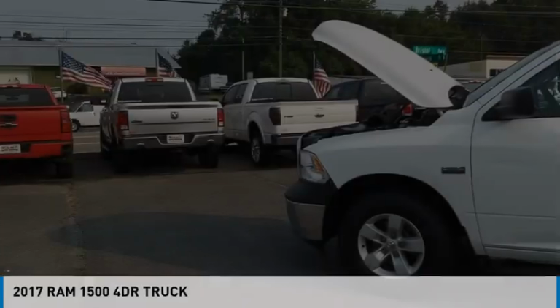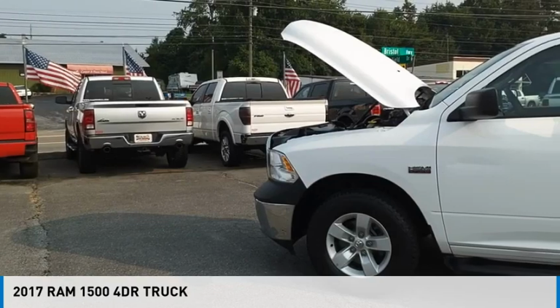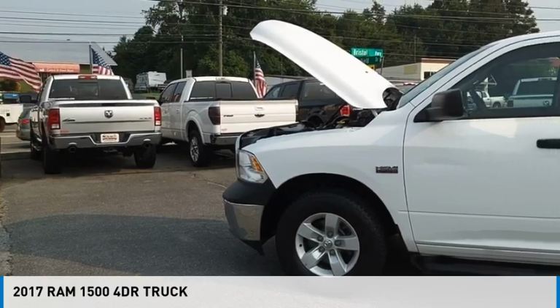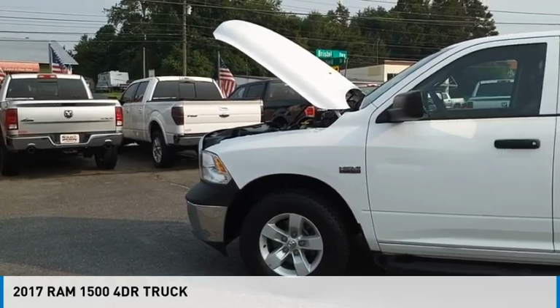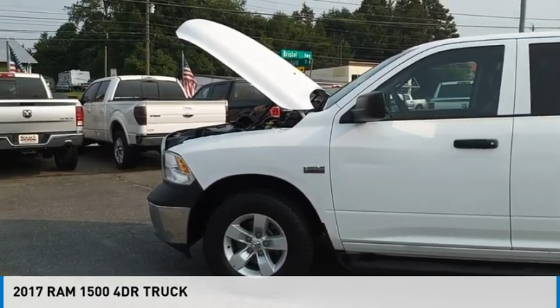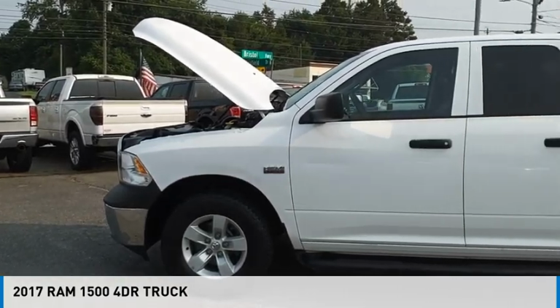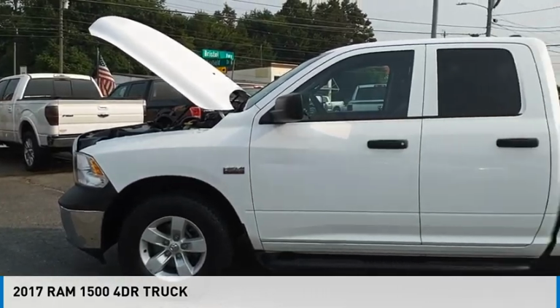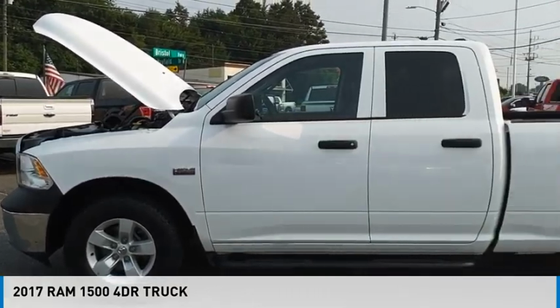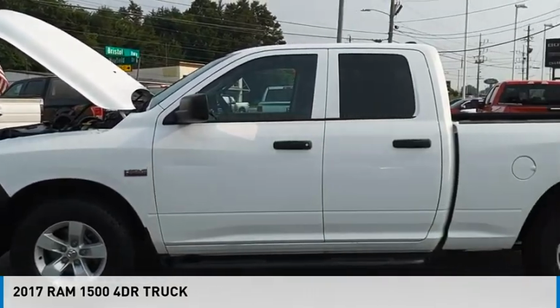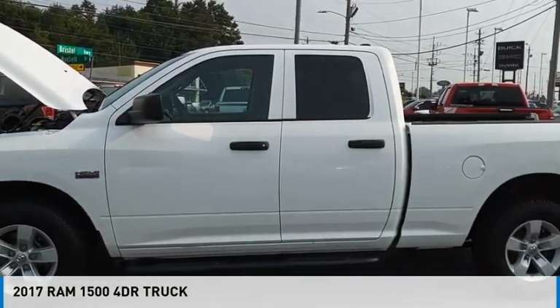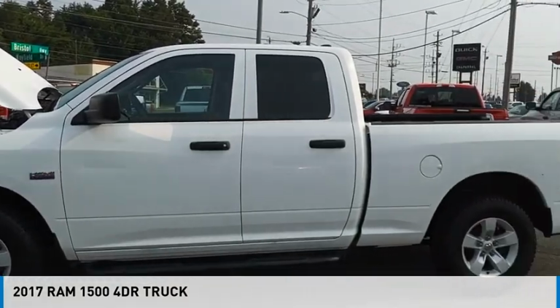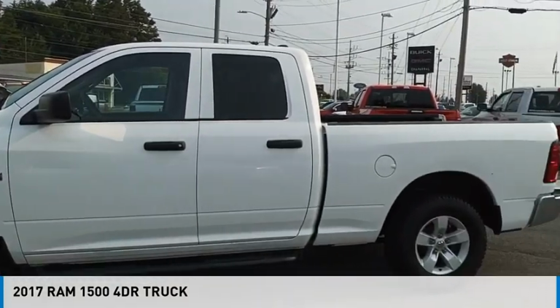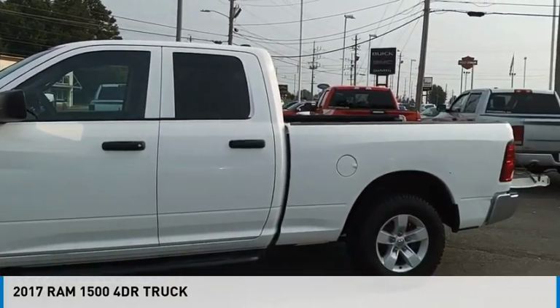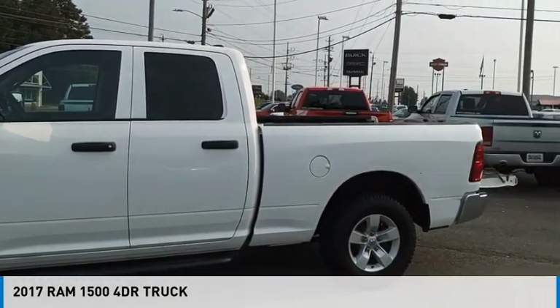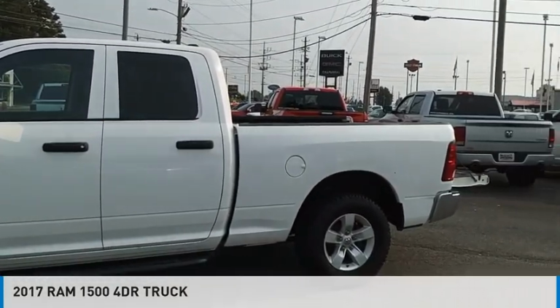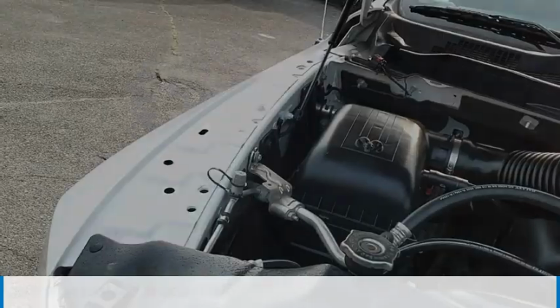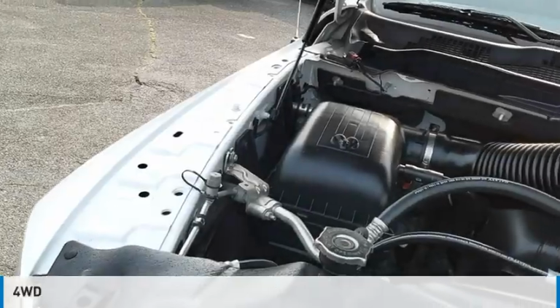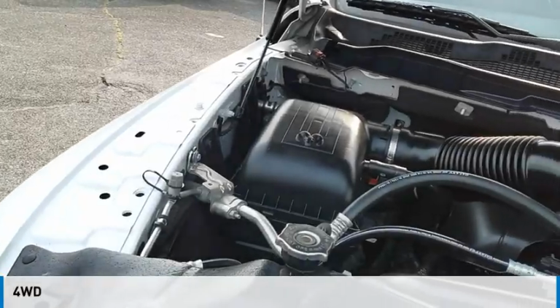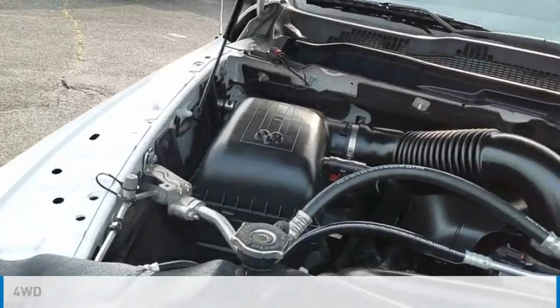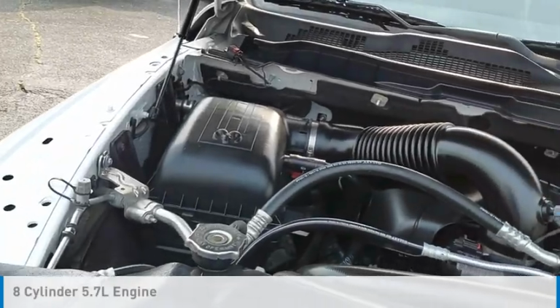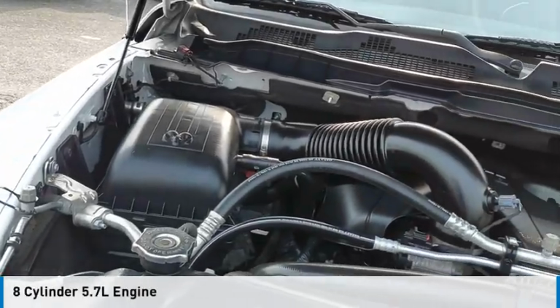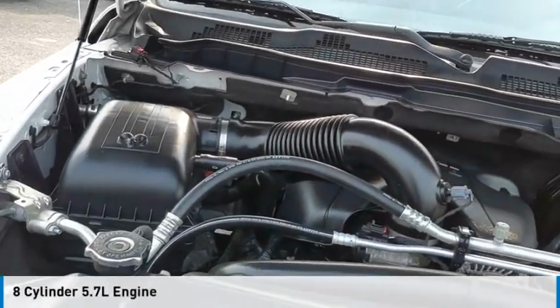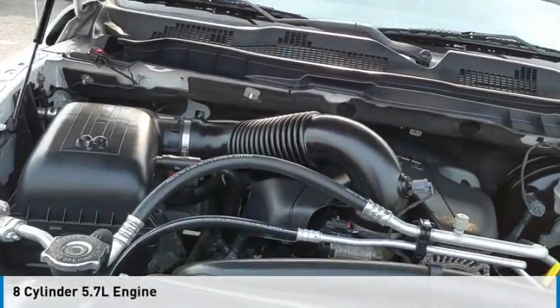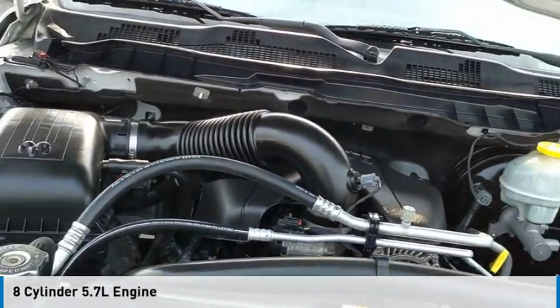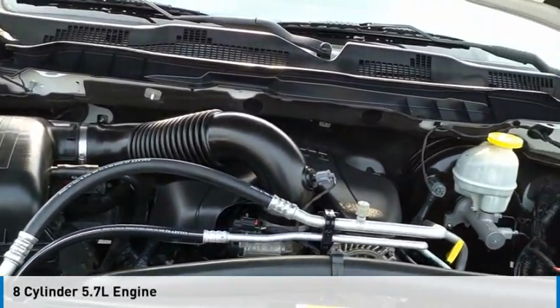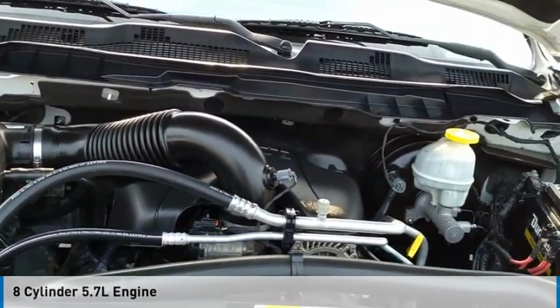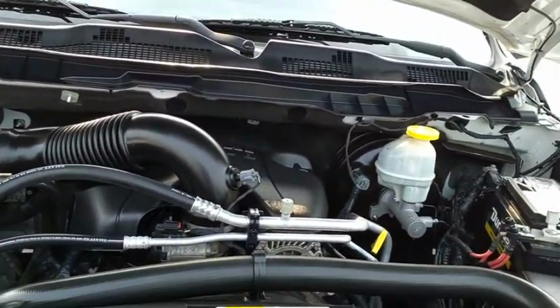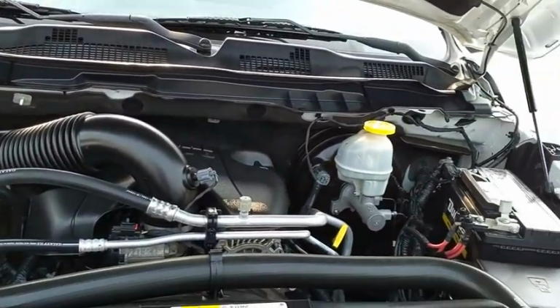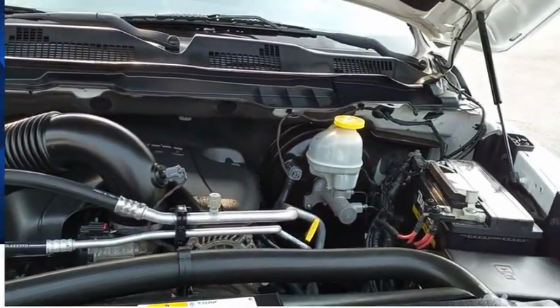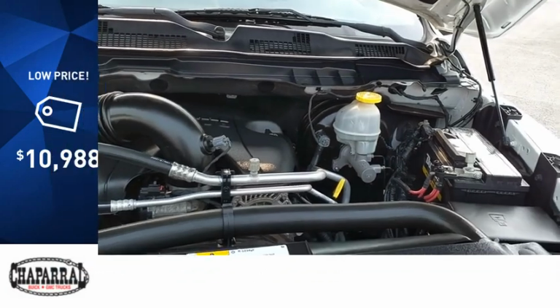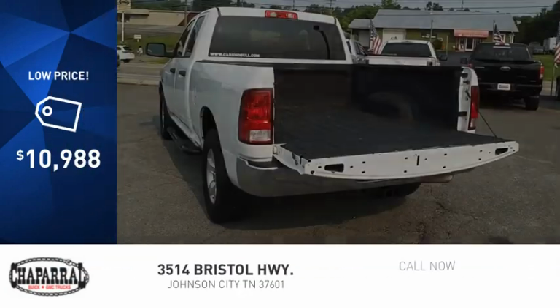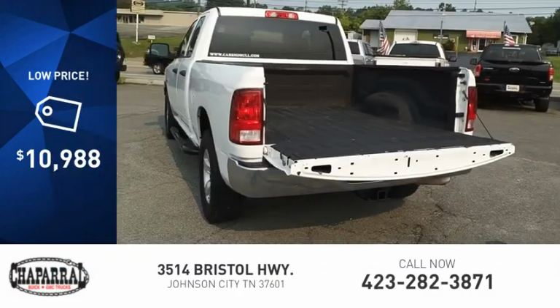Come test drive the 2017 1500. This vehicle is powered by a four-wheel drive, eight-cylinder, 5.7 liter engine and is priced below $15,000.